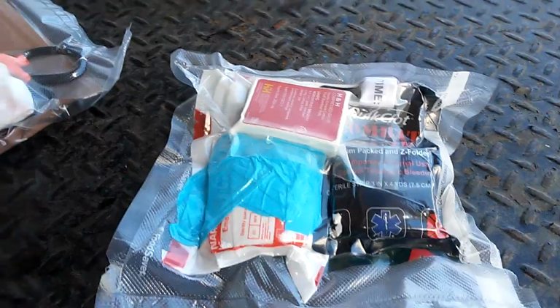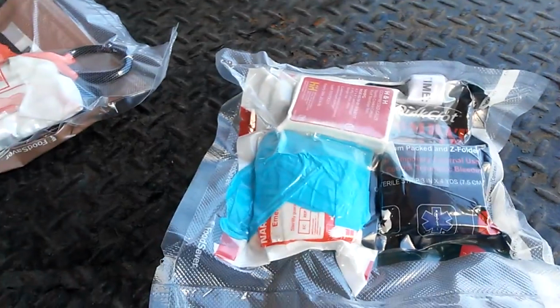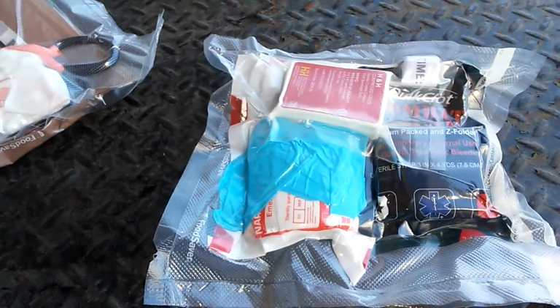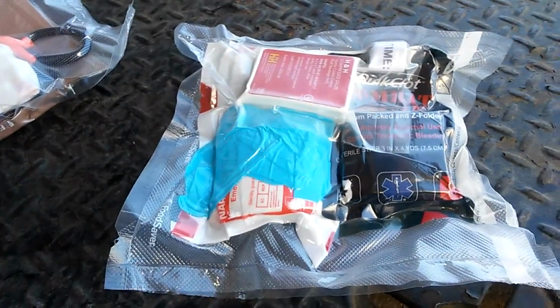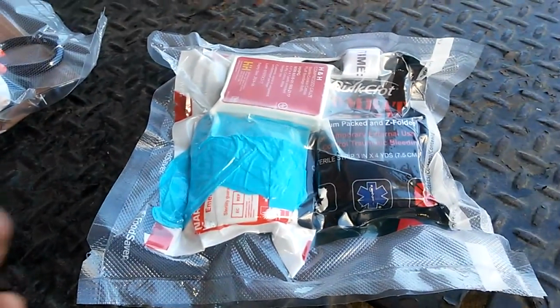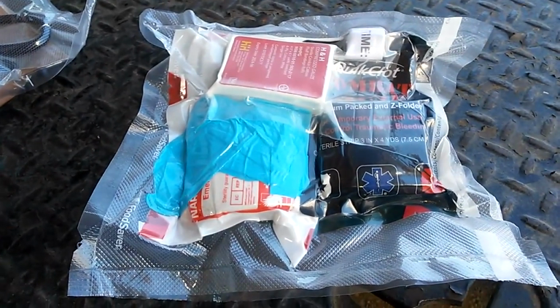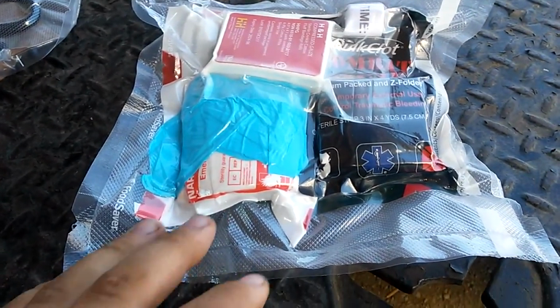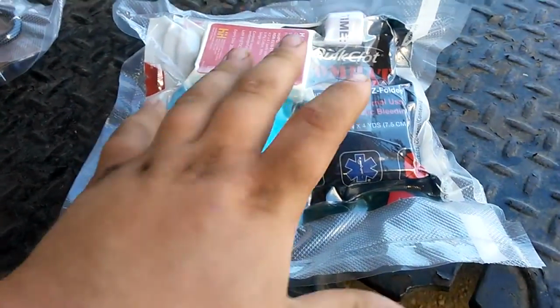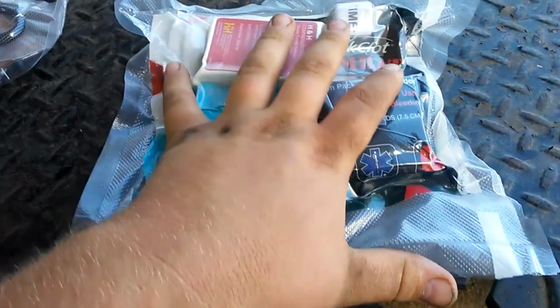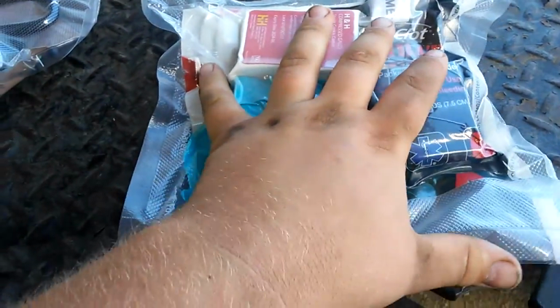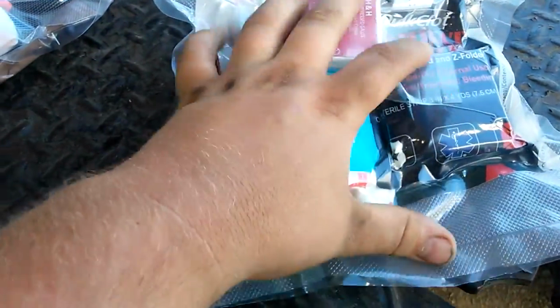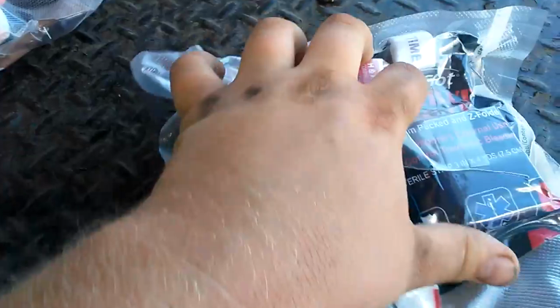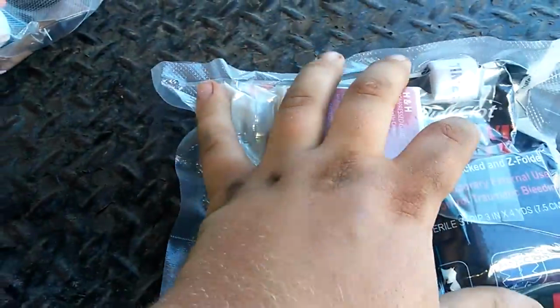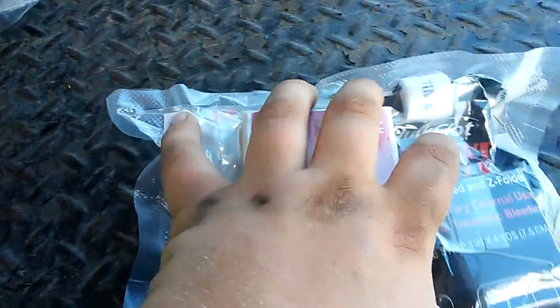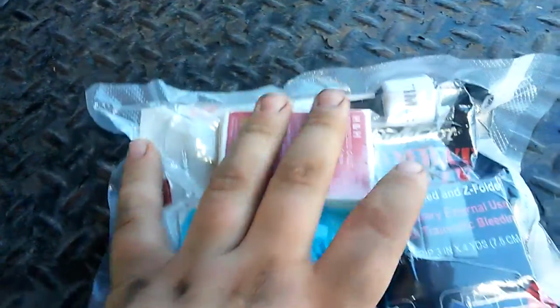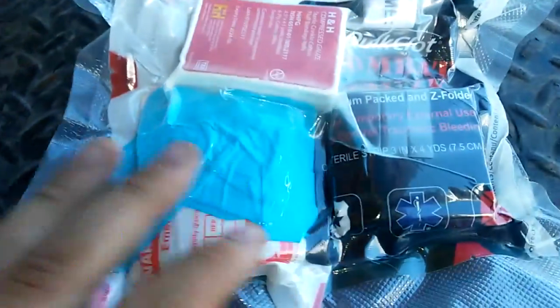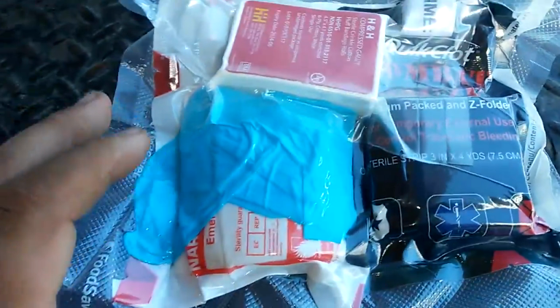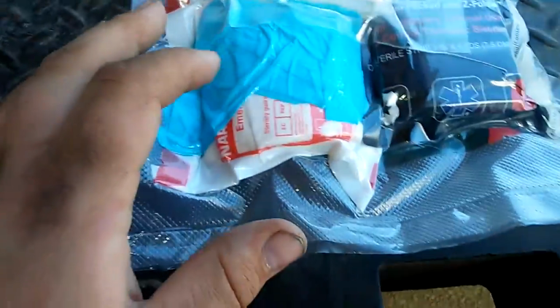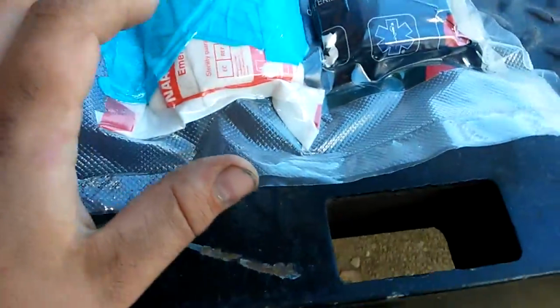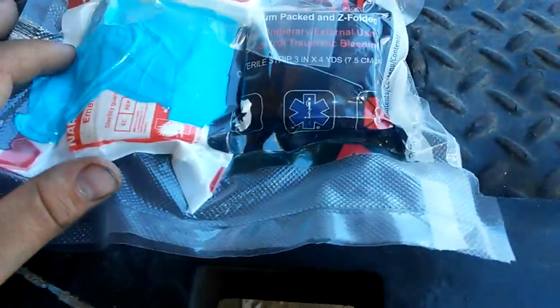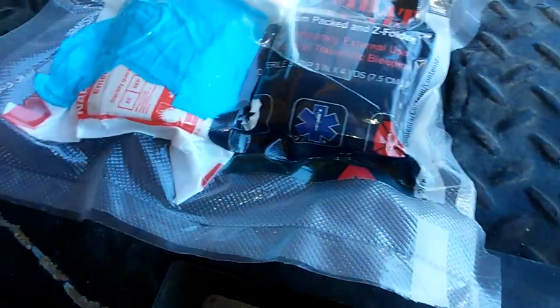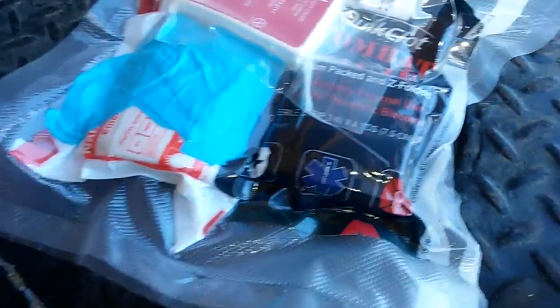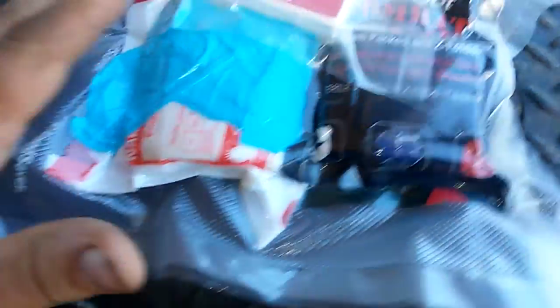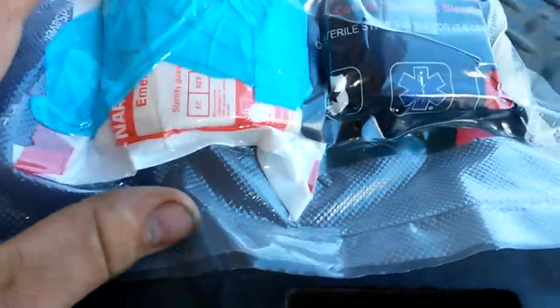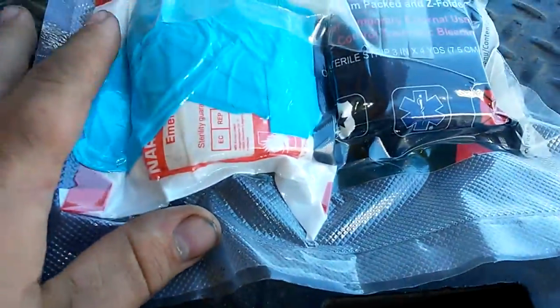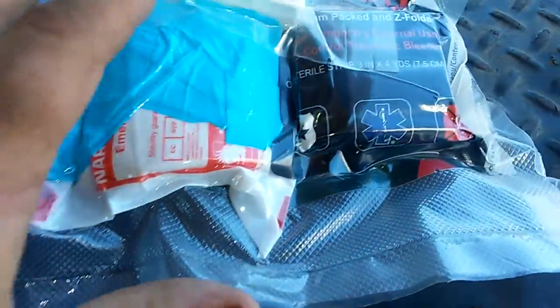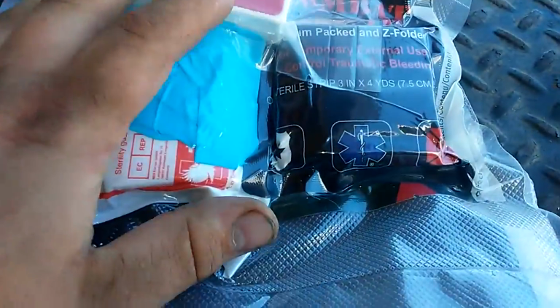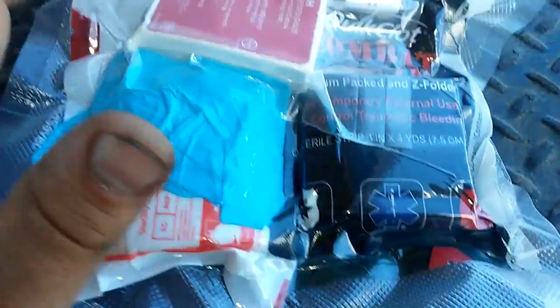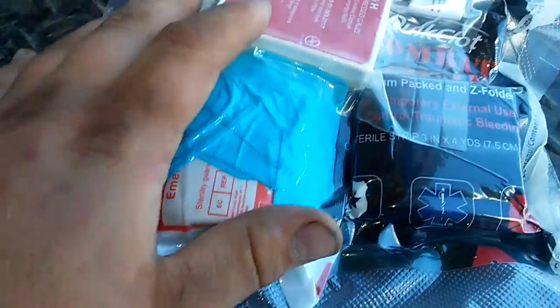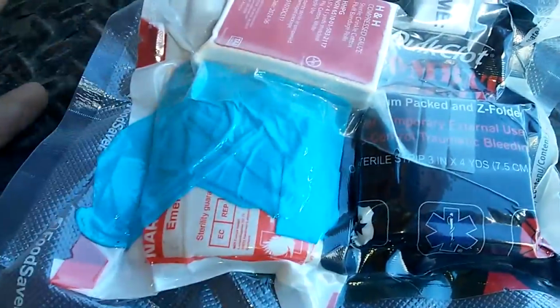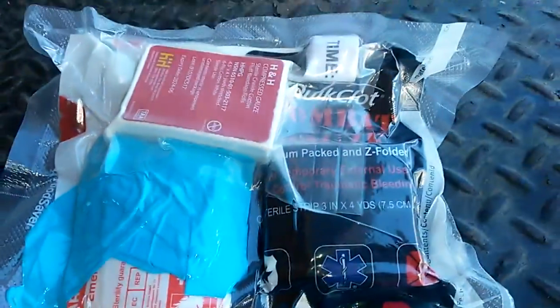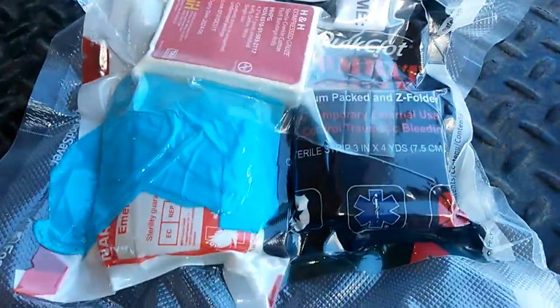A while back I told everybody that my shit got stolen. I lost a lot of my old trauma equipment — quick clot, hemostatic, some tourniquets, the whole nine yards. I decided I couldn't find anything I like, so I made my own.